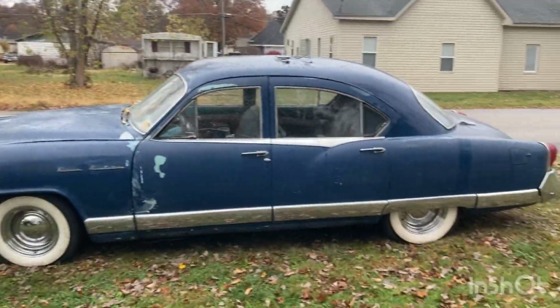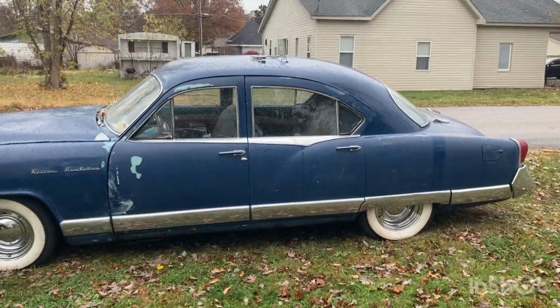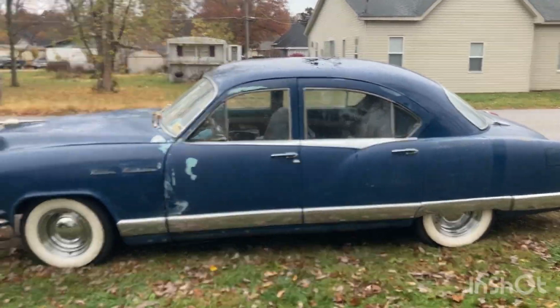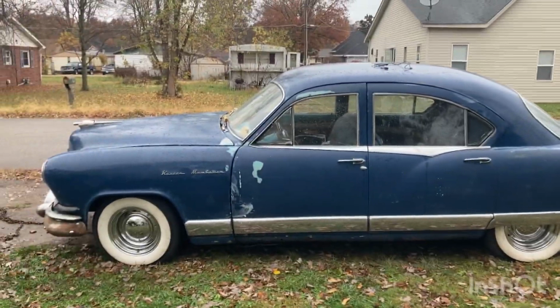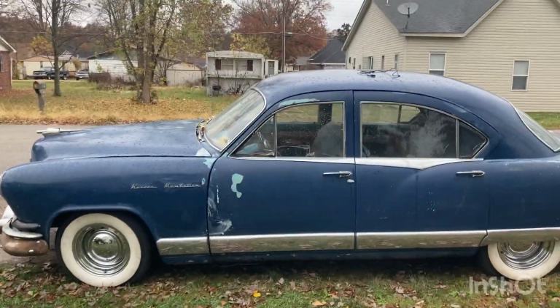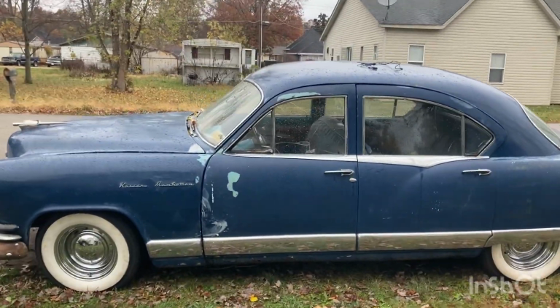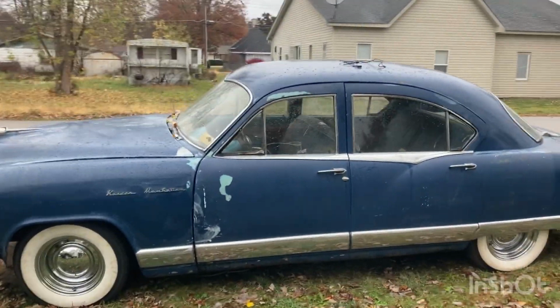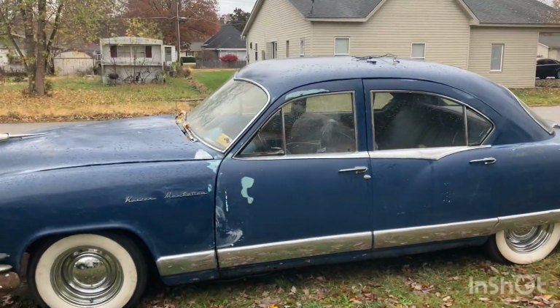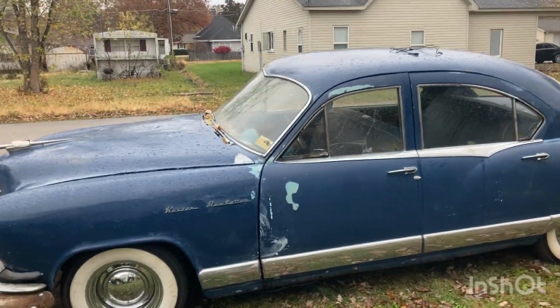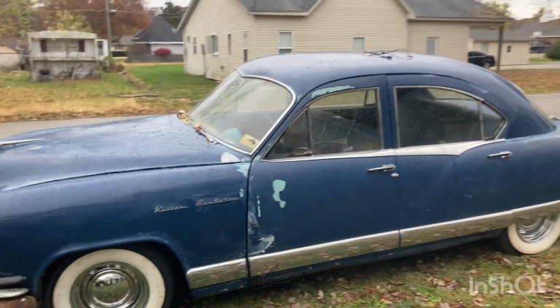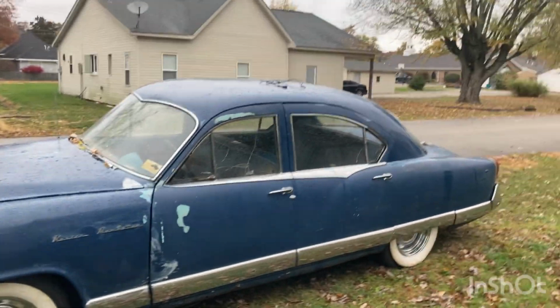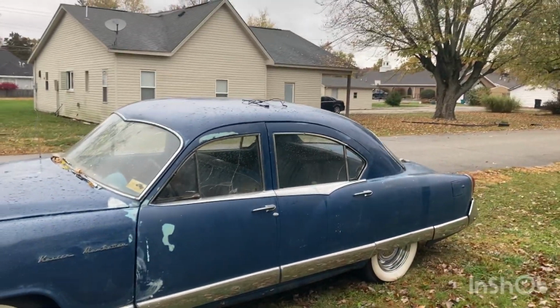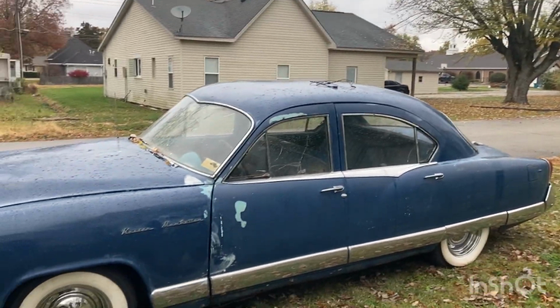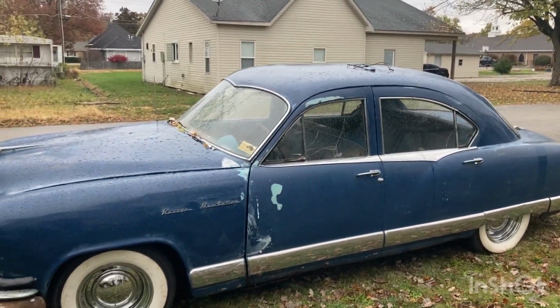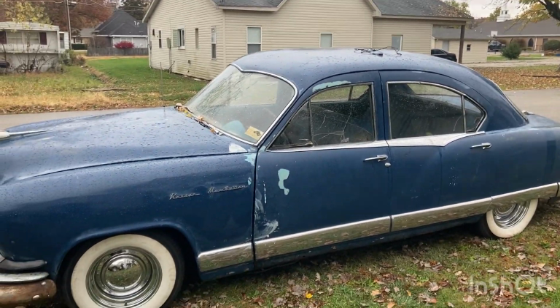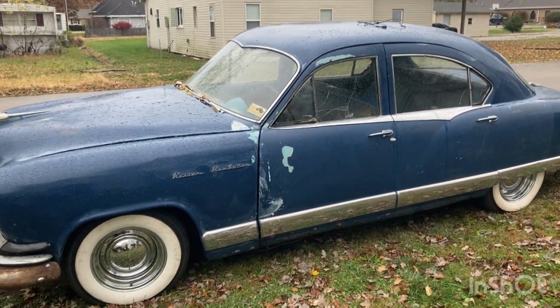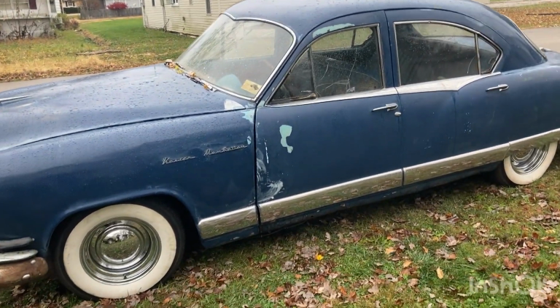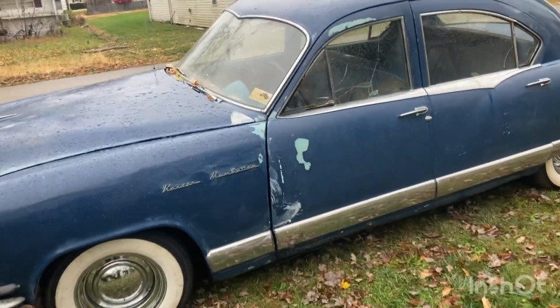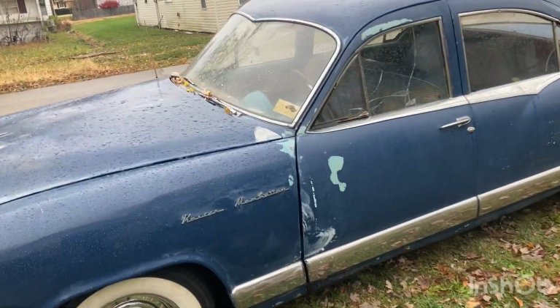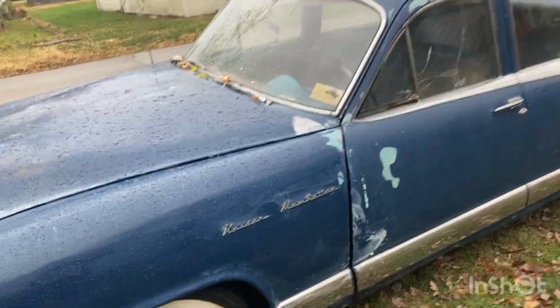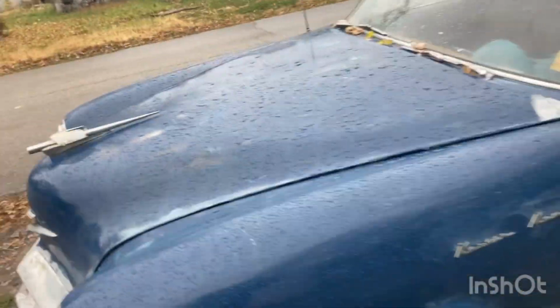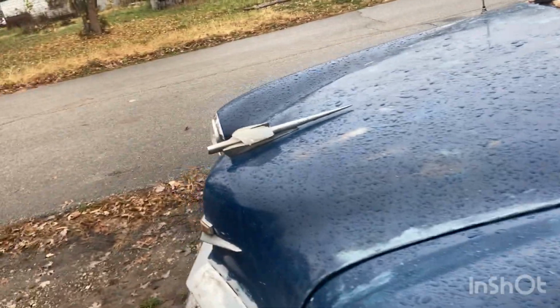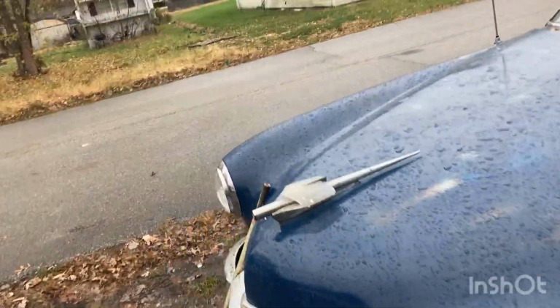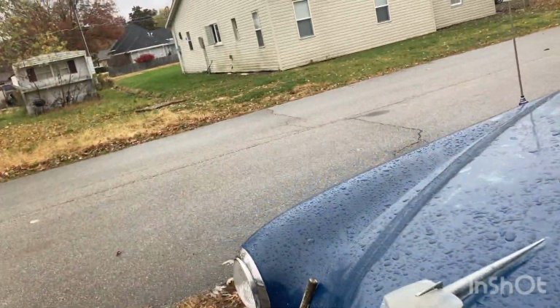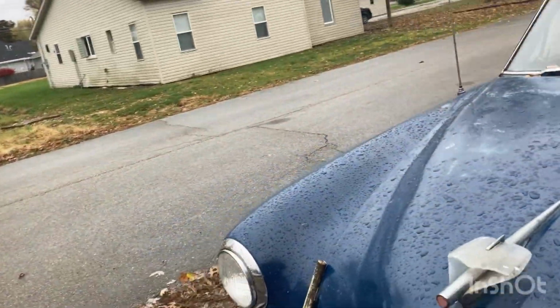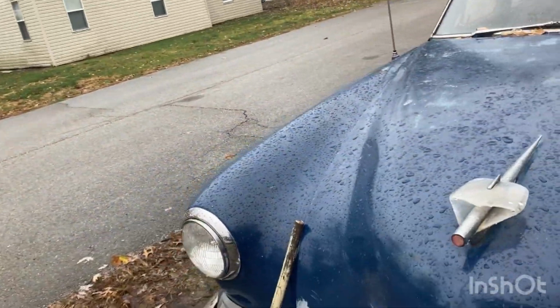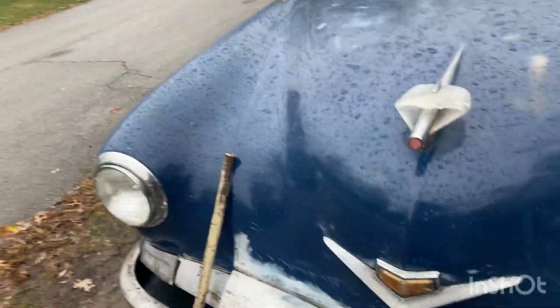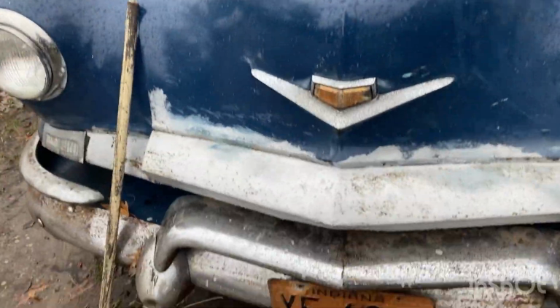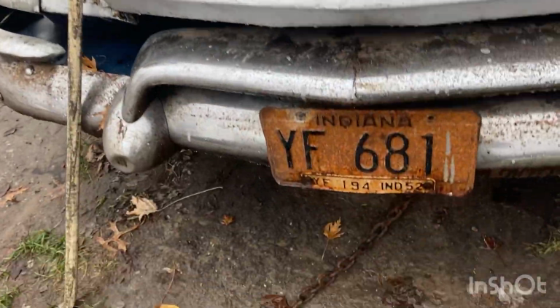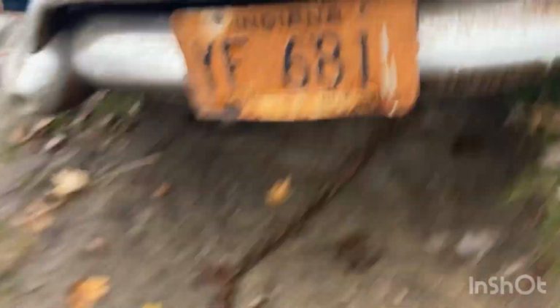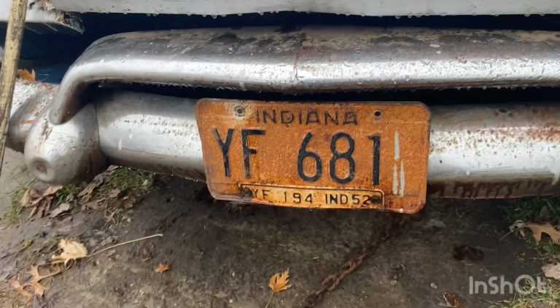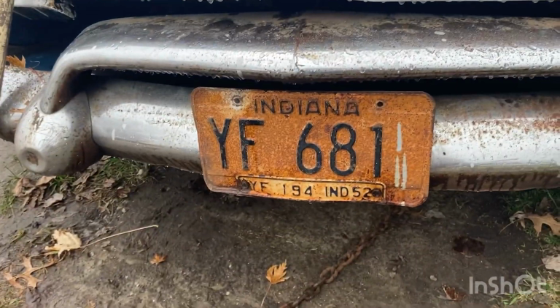All right guys, another quick one. We've got a new video coming up — this is a 1952 Kaiser Manhattan, doing it for a customer. This is the original plate, I do believe.